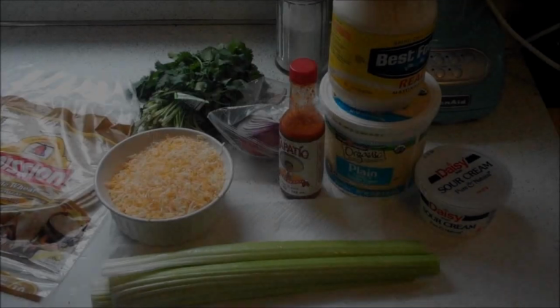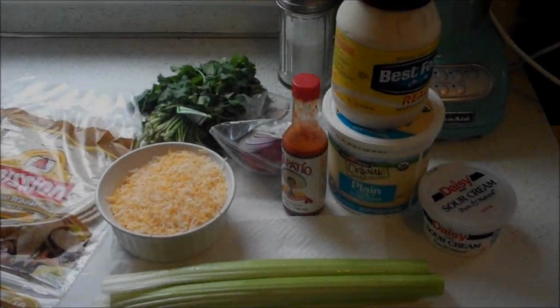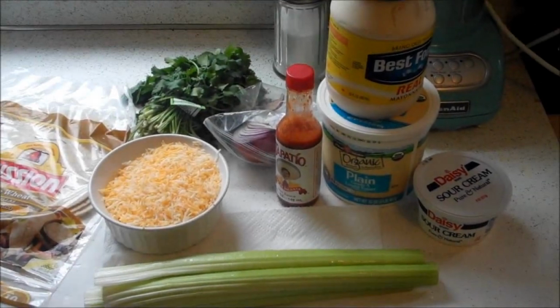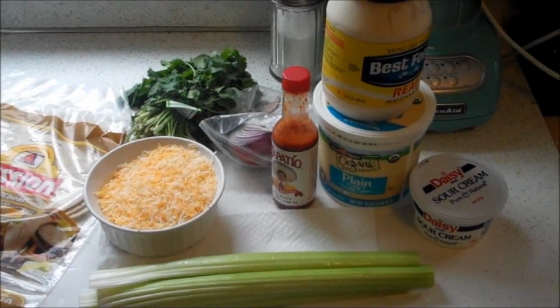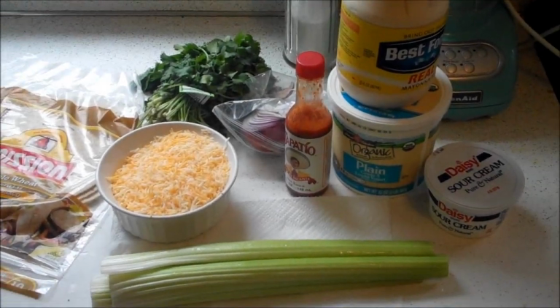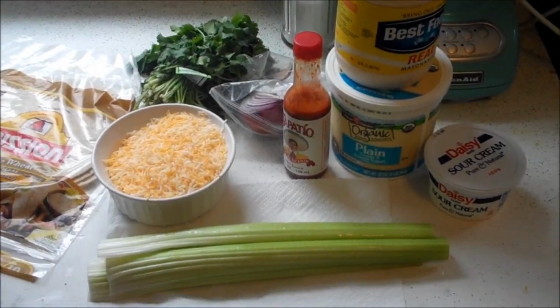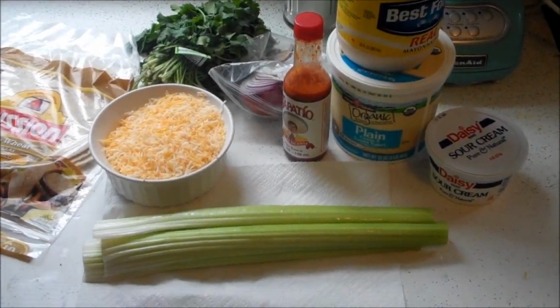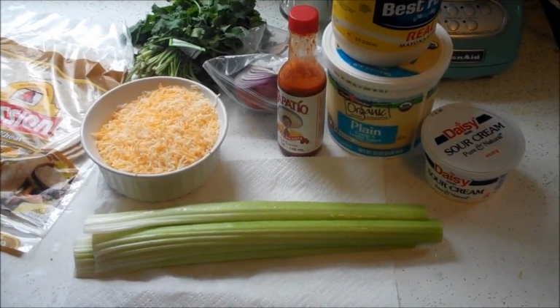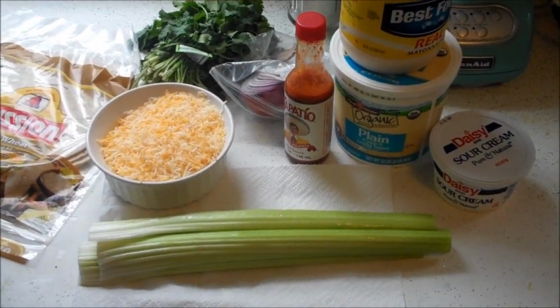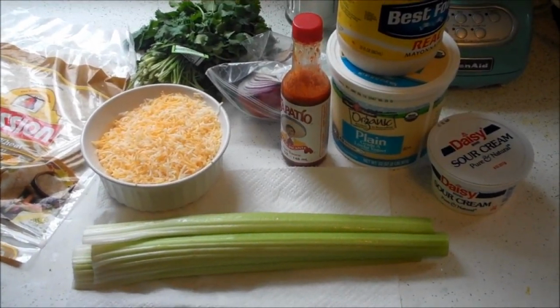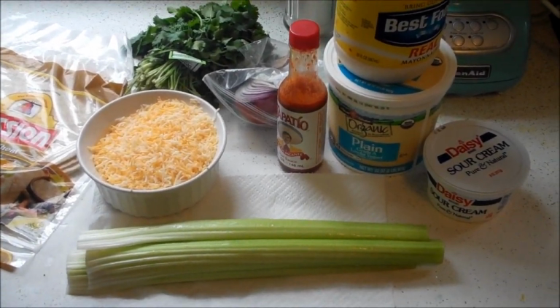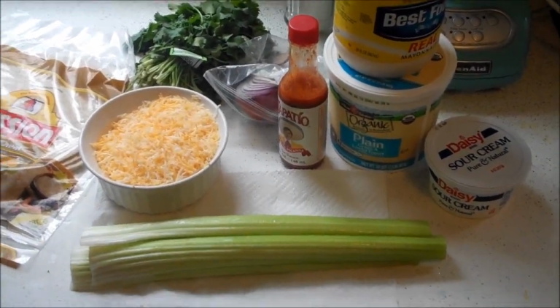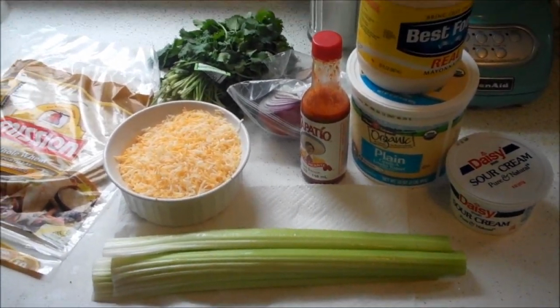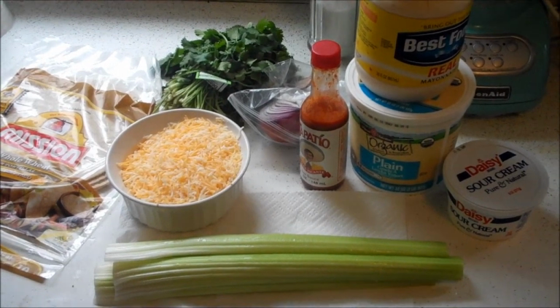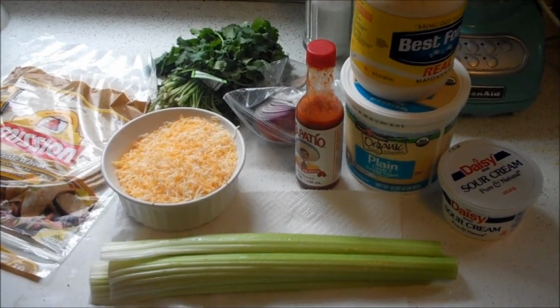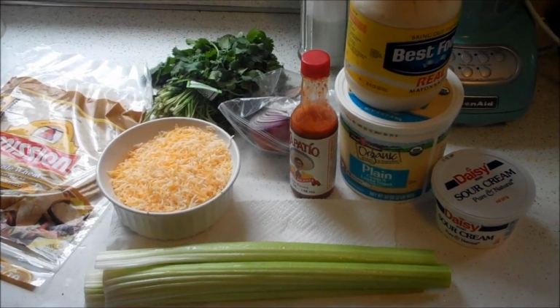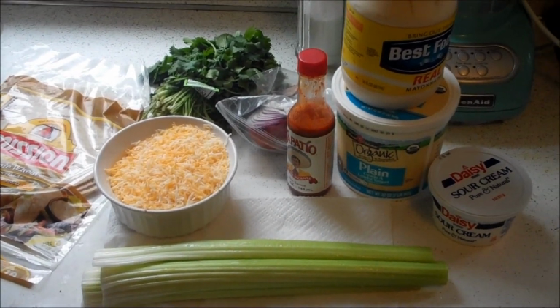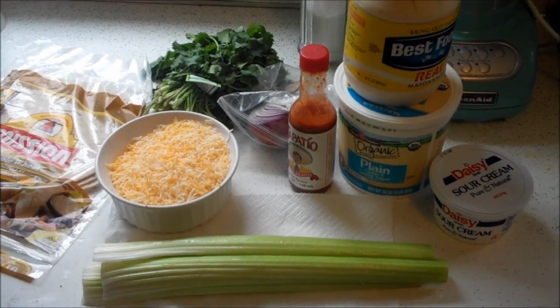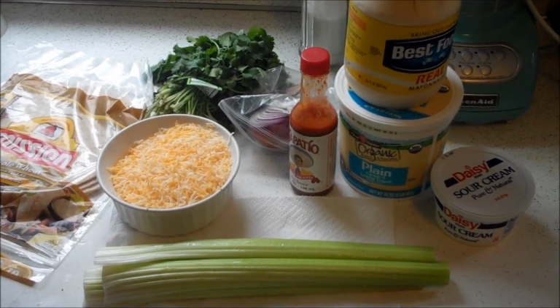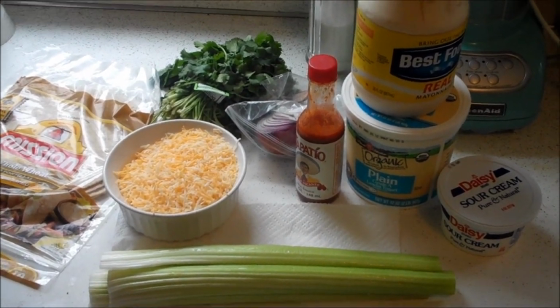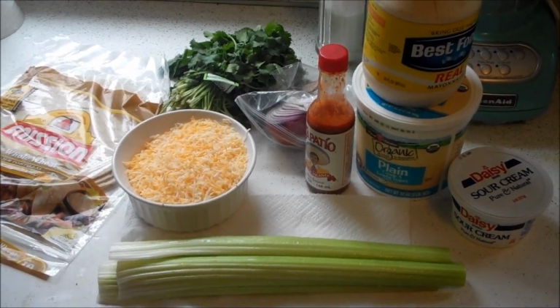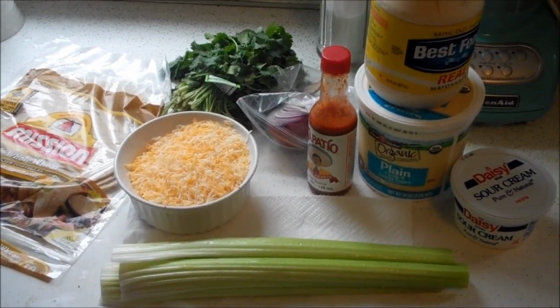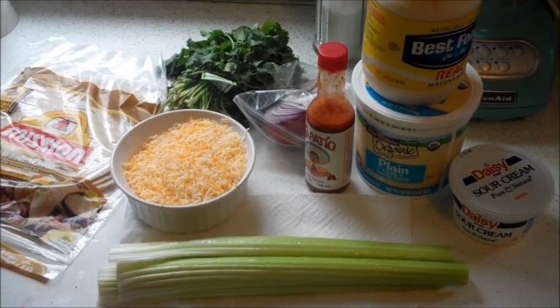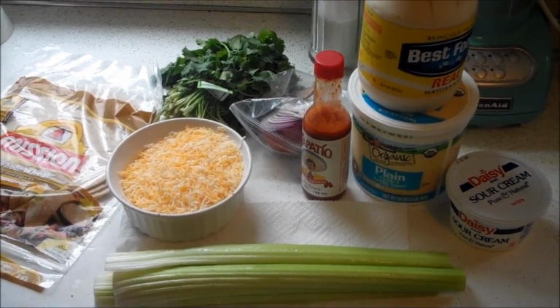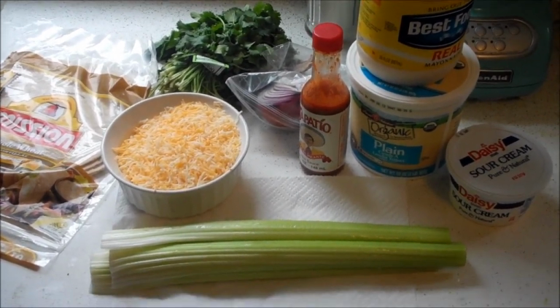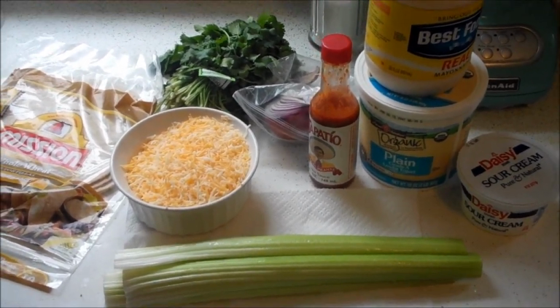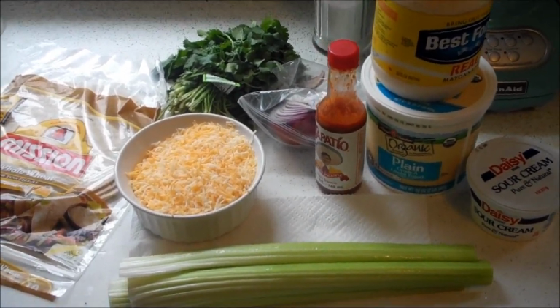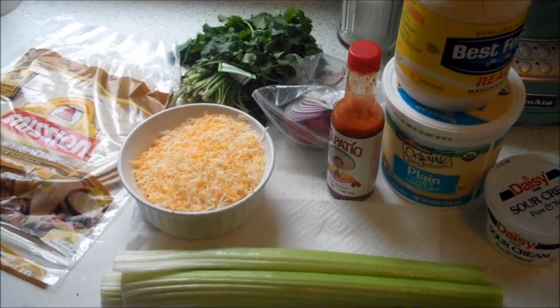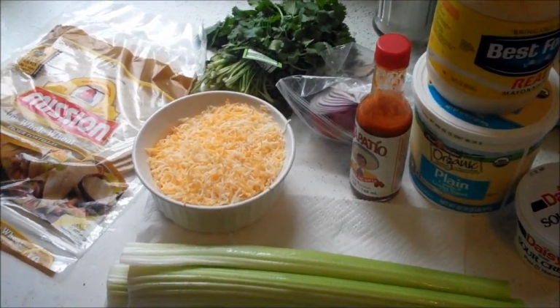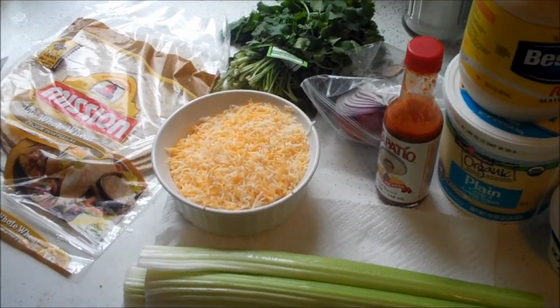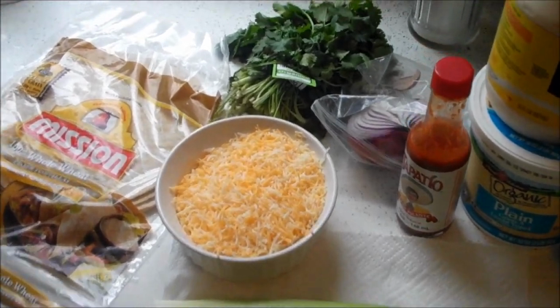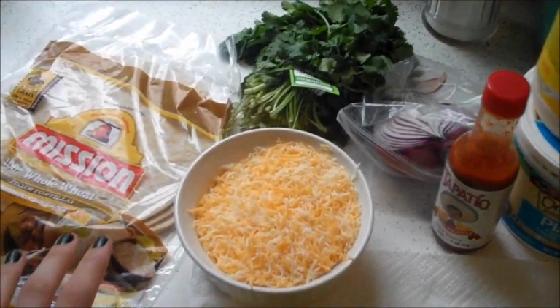For this recipe, the only thing that's not featured is the chicken, which I'm going to have to cook up myself. You should just get a rotisserie chicken, tear it apart, and make this really easy — but I'm going to use some chicken breast we have in the freezer.